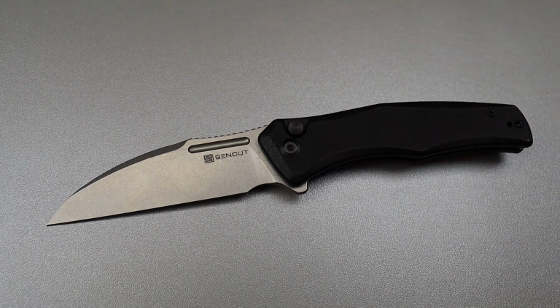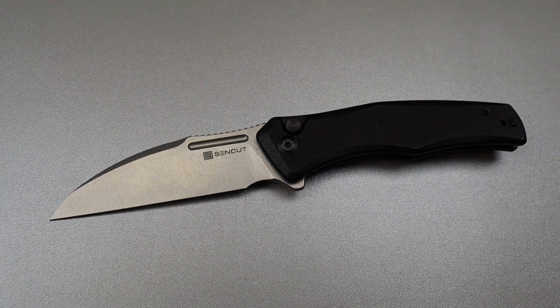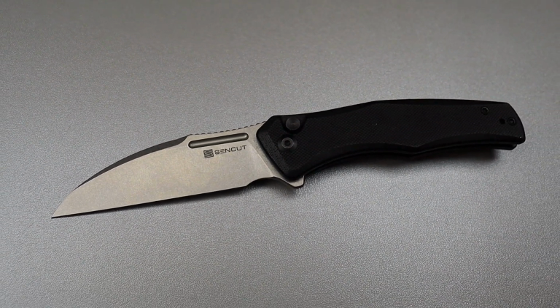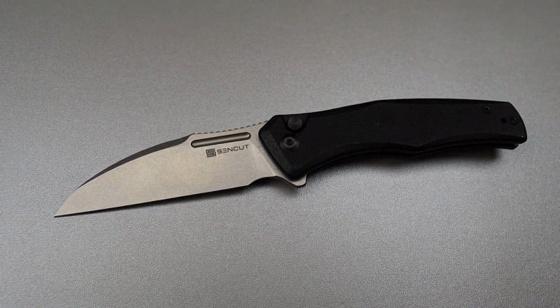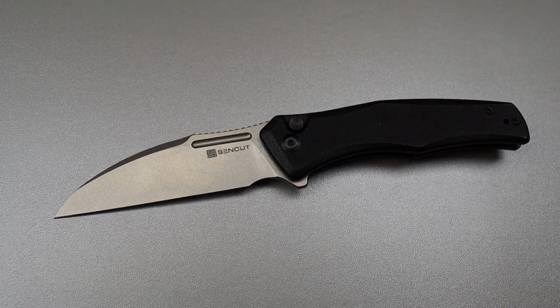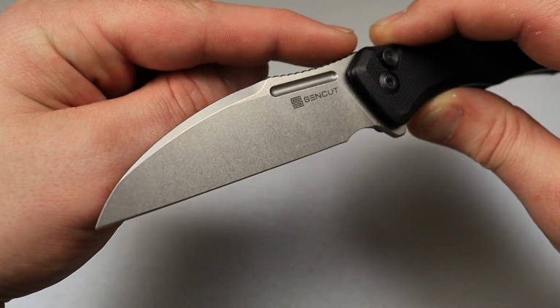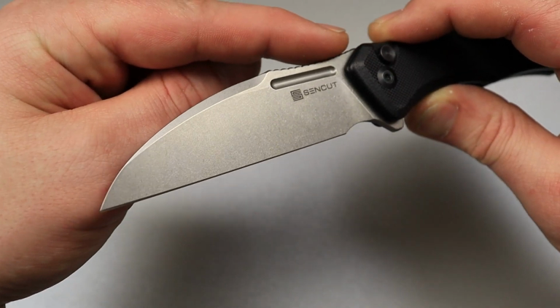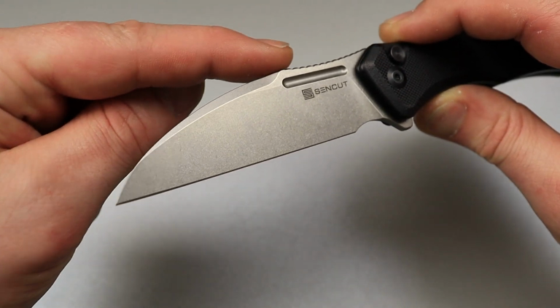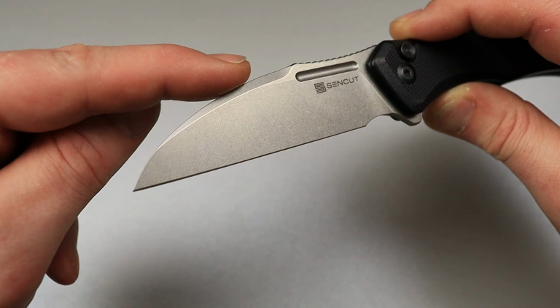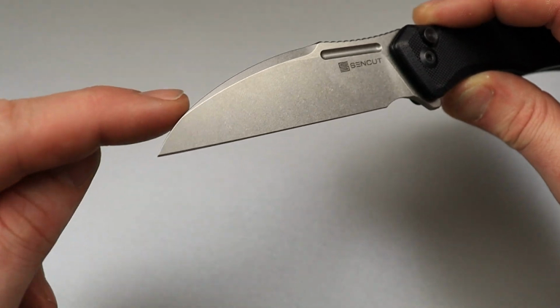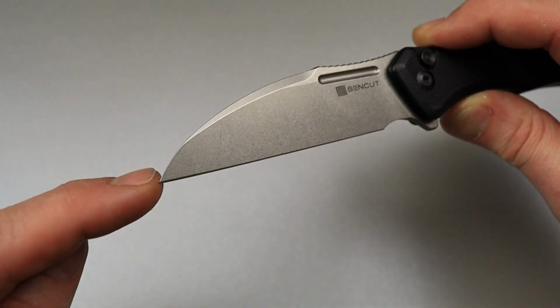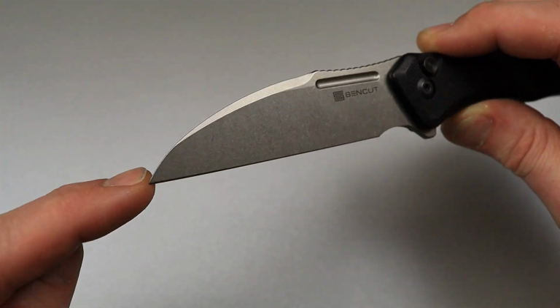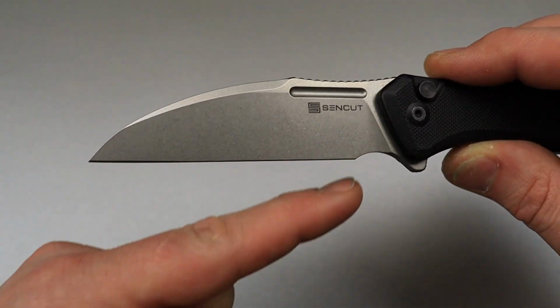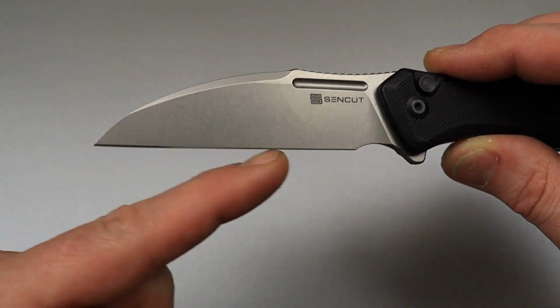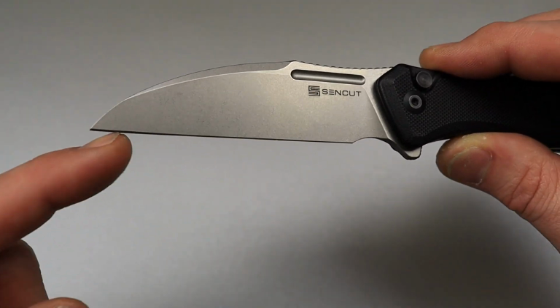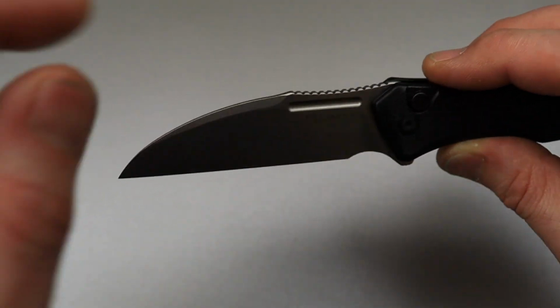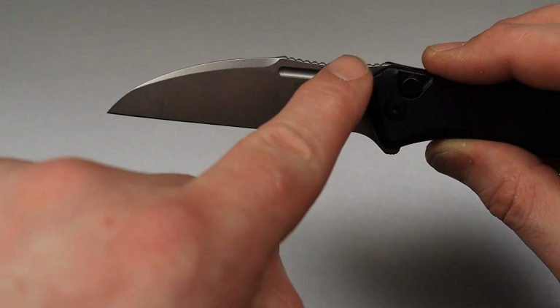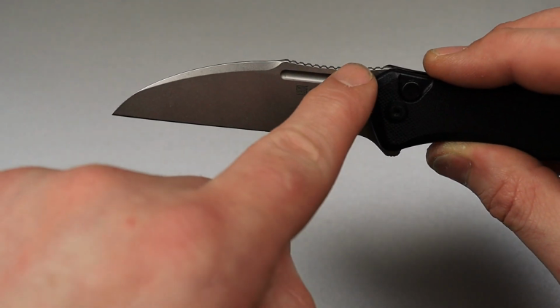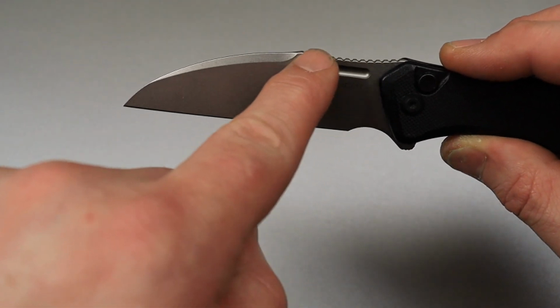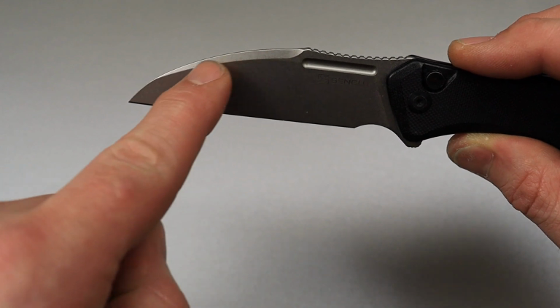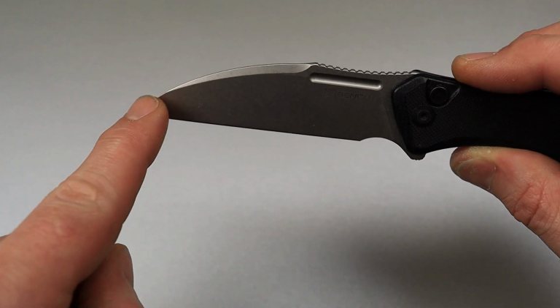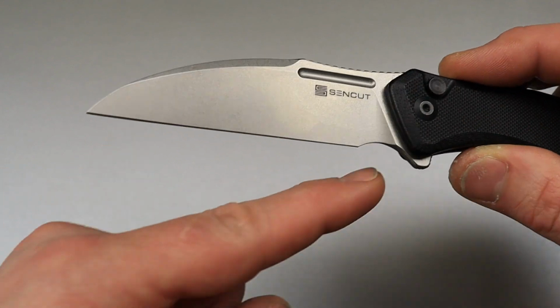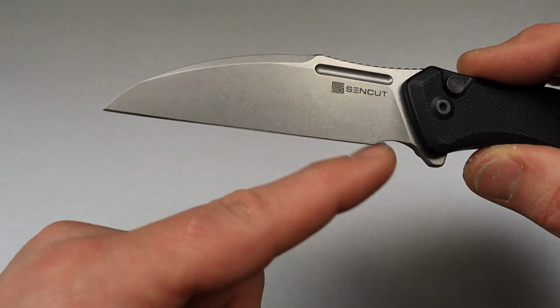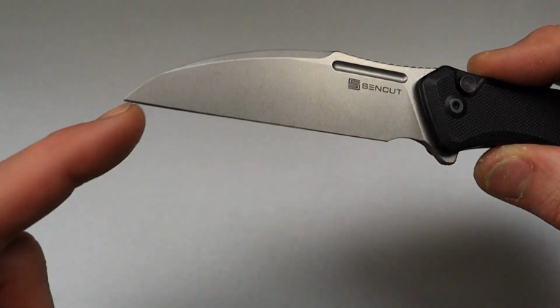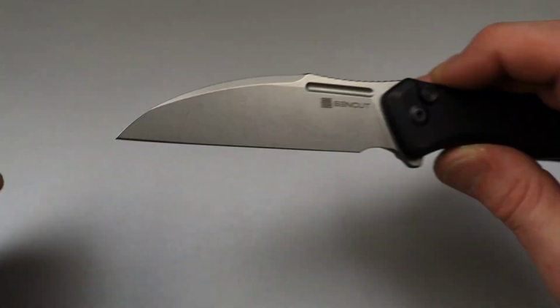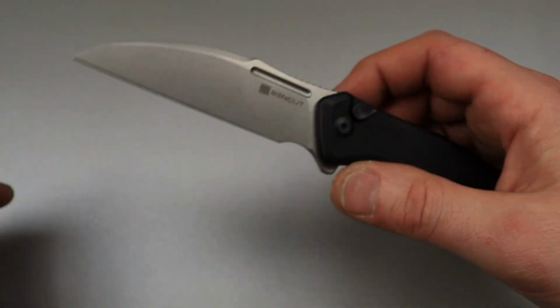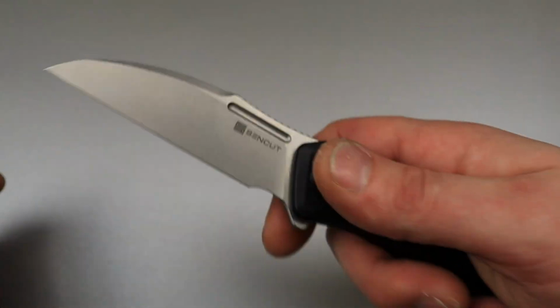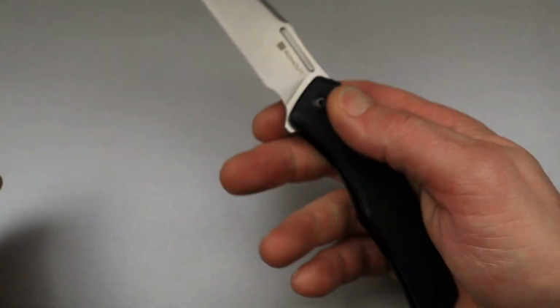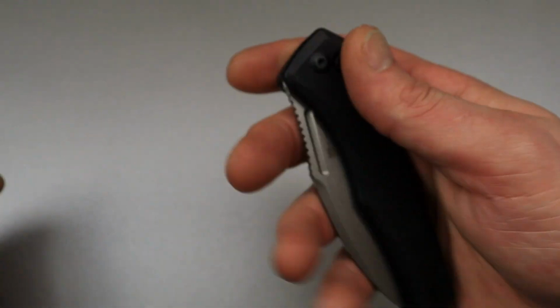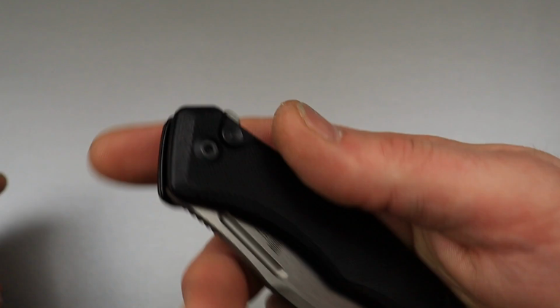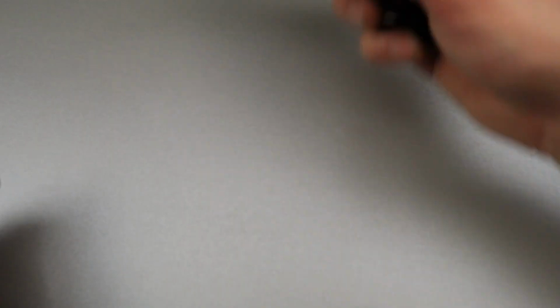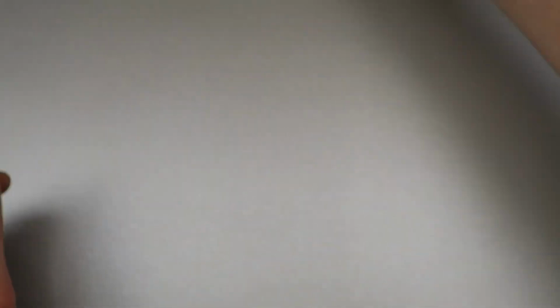Wharncliffe blade. The reason why is because the spine tapers down all the way to a straight edge — it's a continuous taper all the way down, and then the edge is straight. This is a great example of a Wharncliffe.